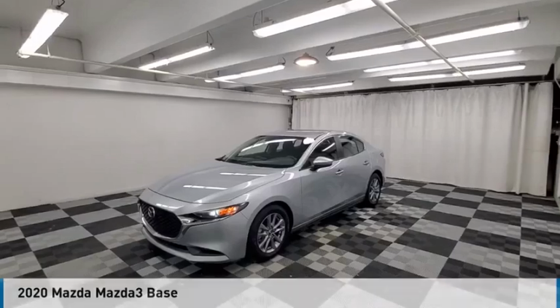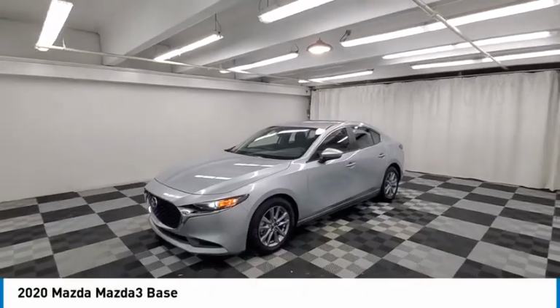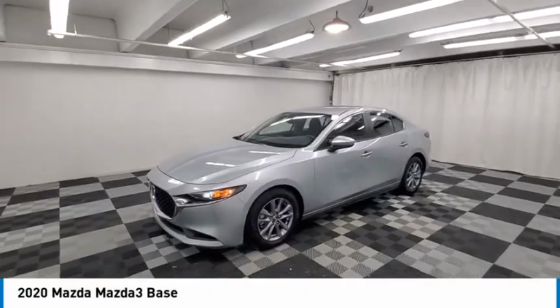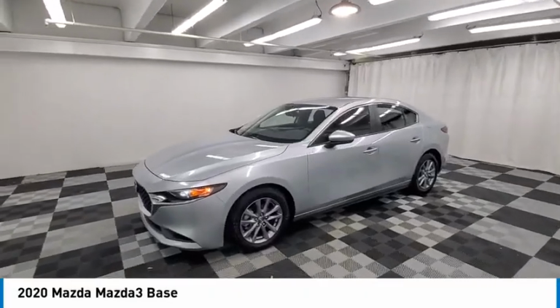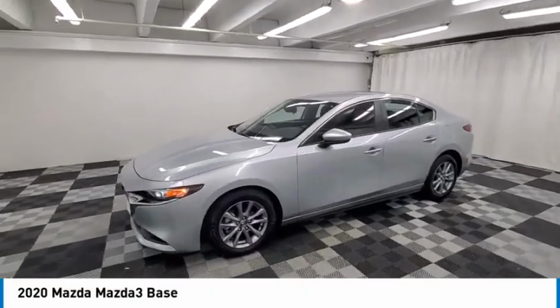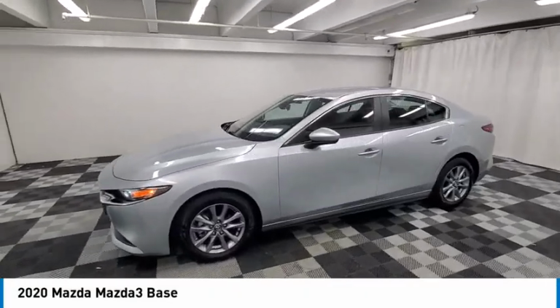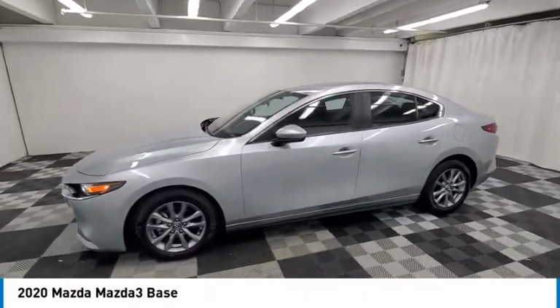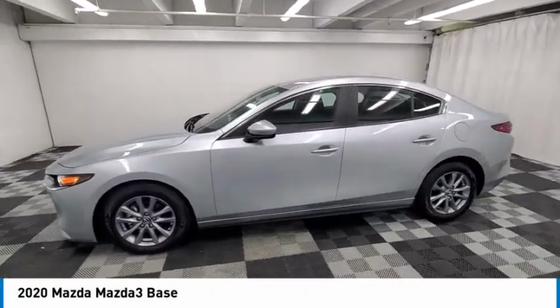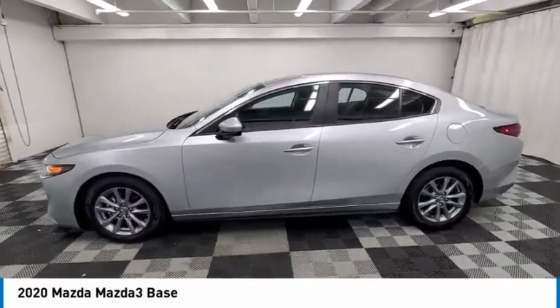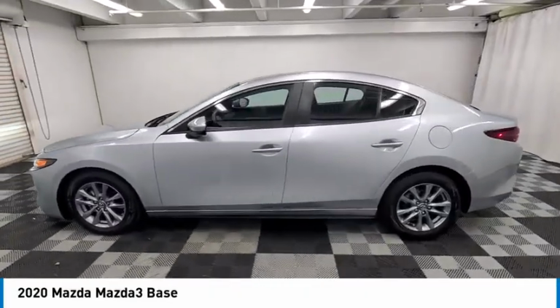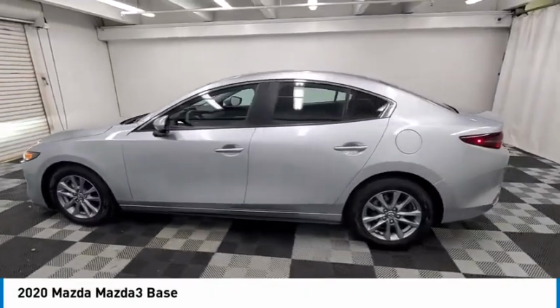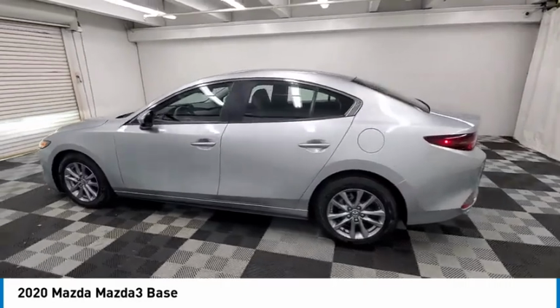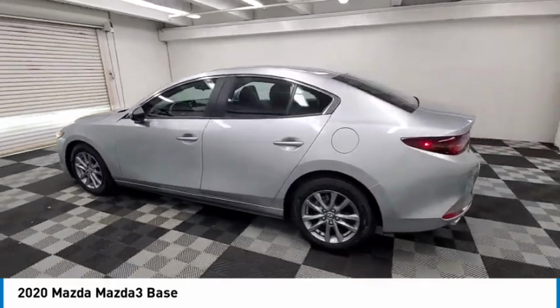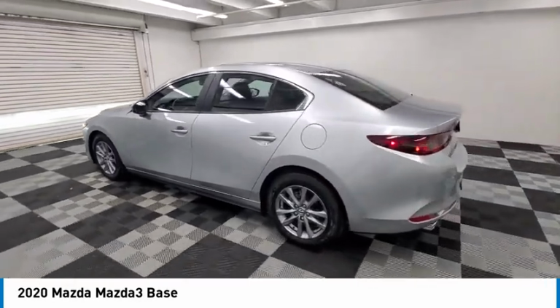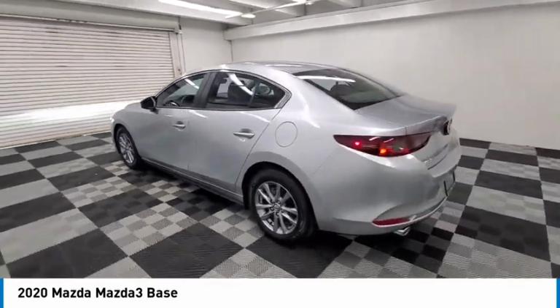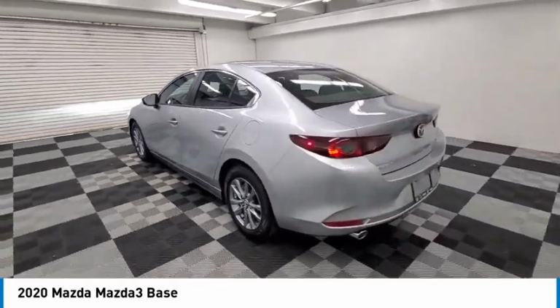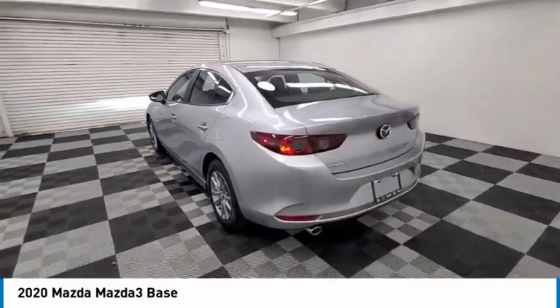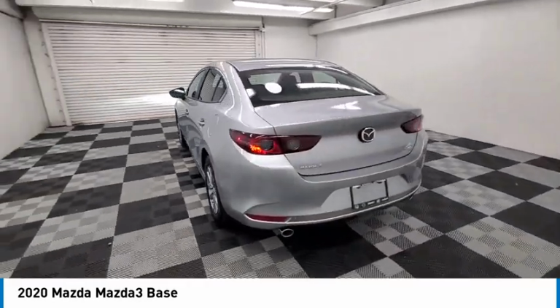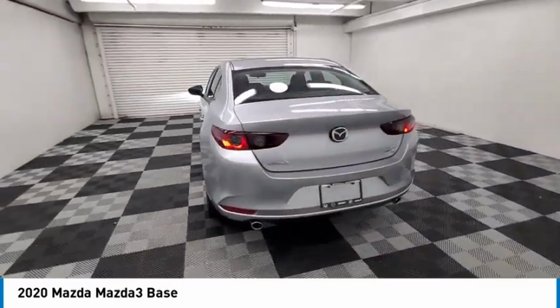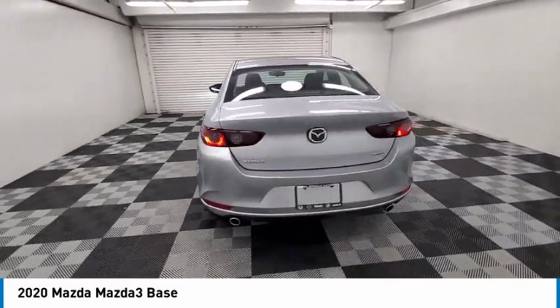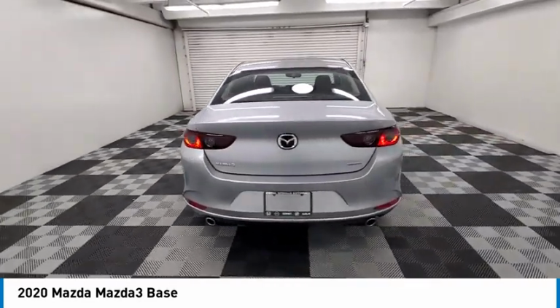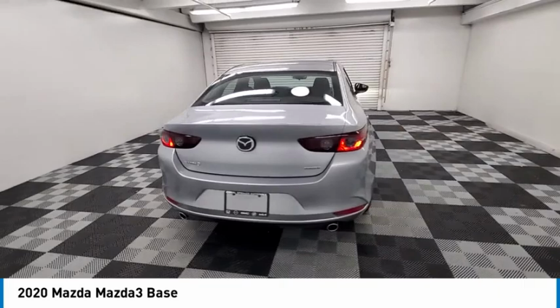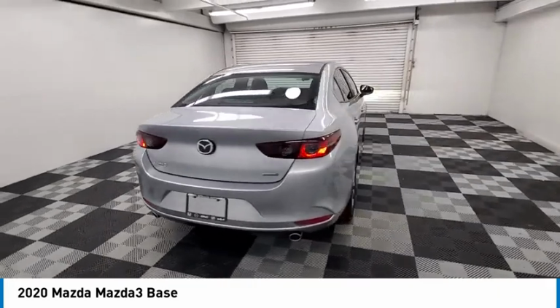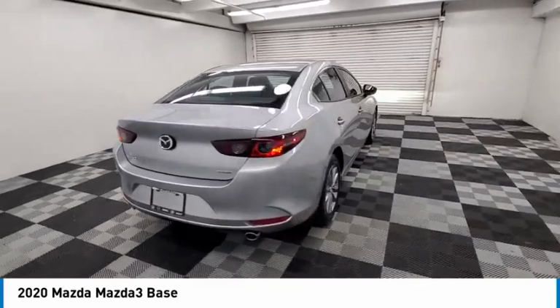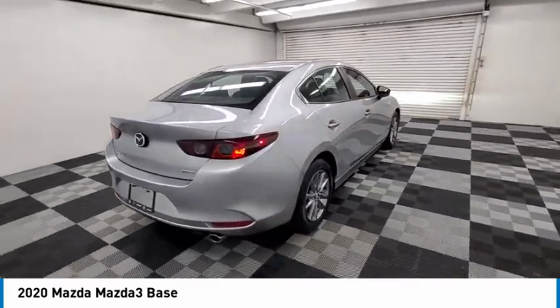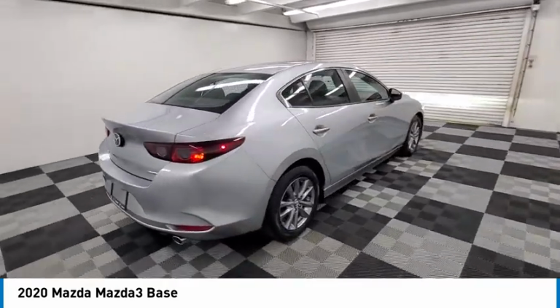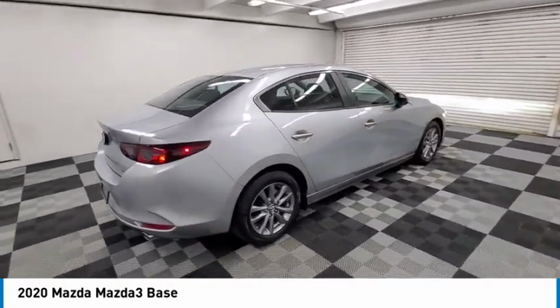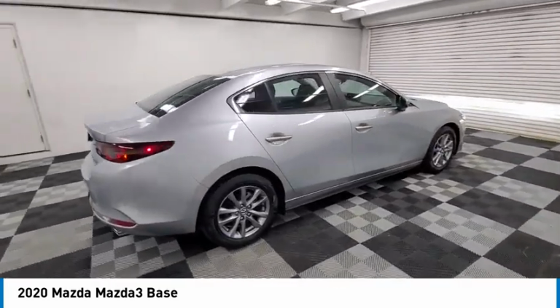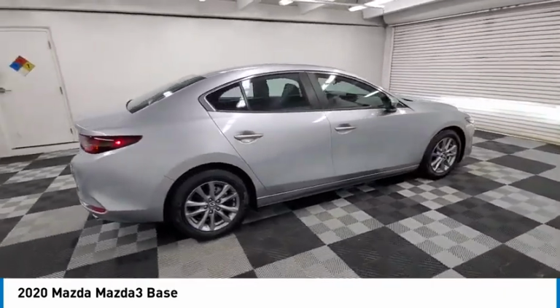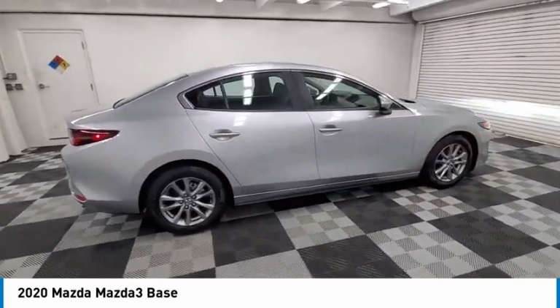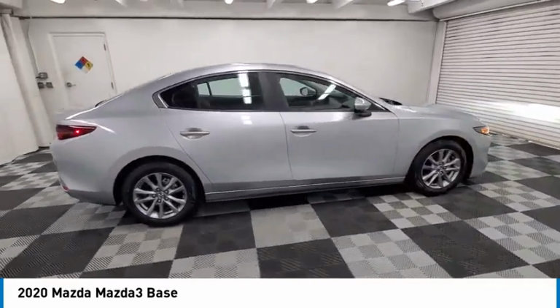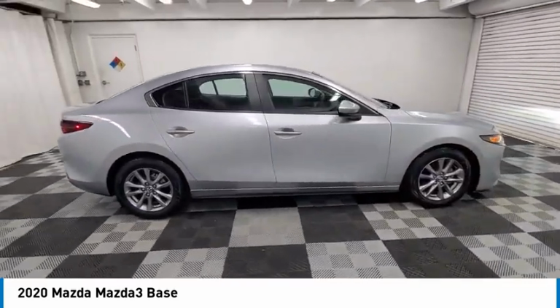We are pleased to show you the 2020 Mazda 3. The Mazda 3 meets your vehicle wants and needs. Powerful and economical, technologically savvy, and boasting top safety features, the Mazda 3 is the total package.